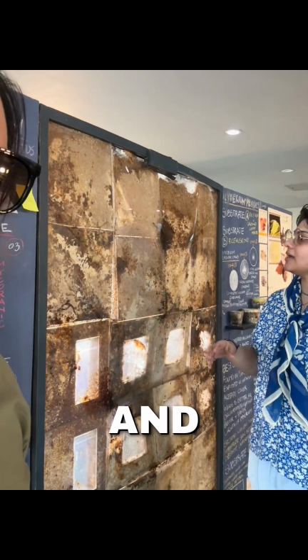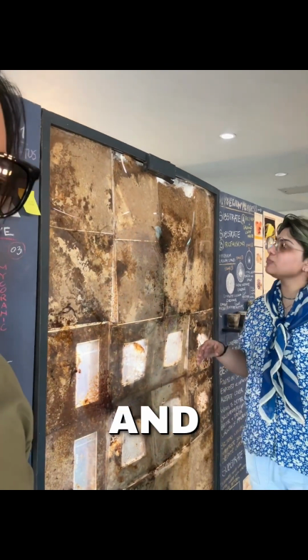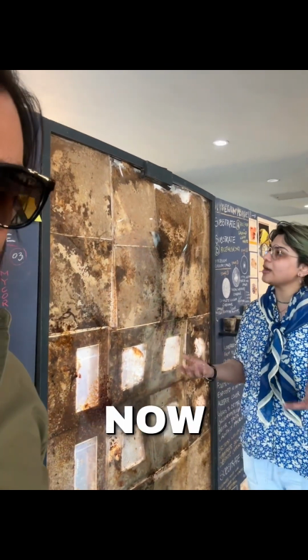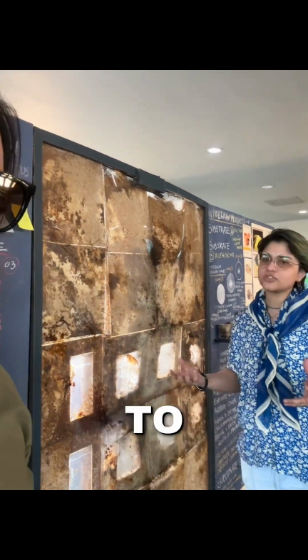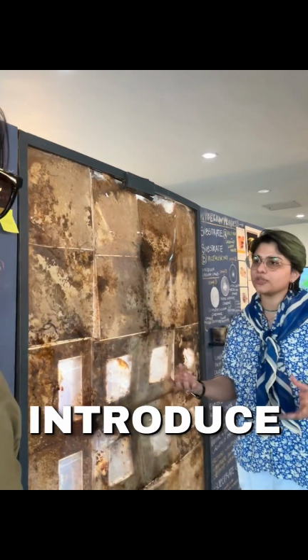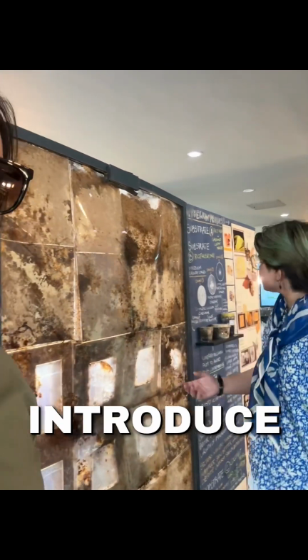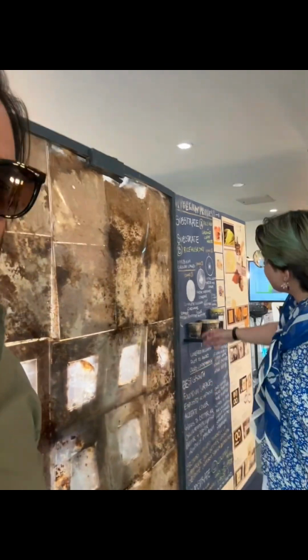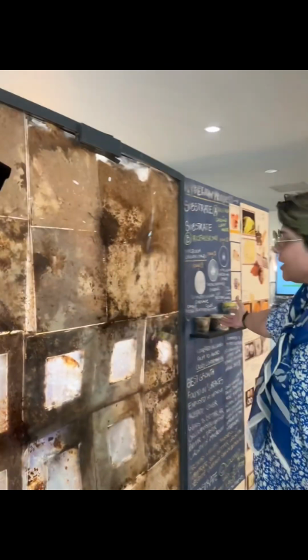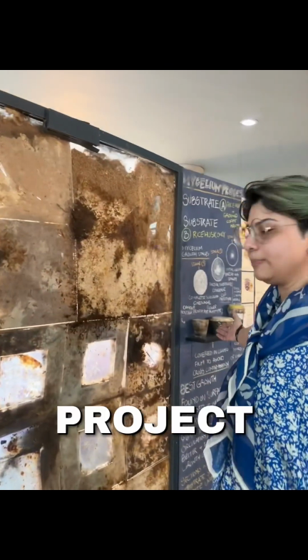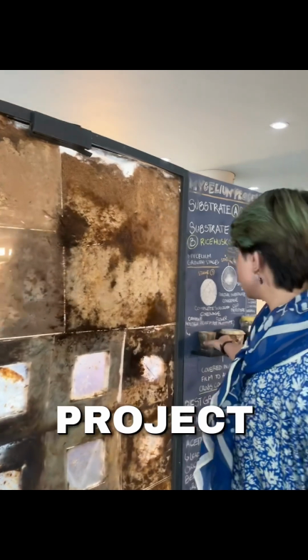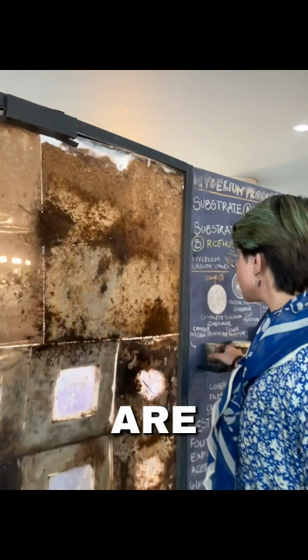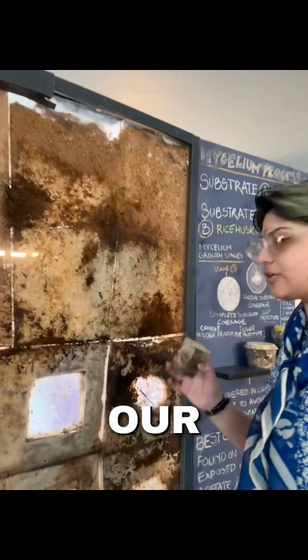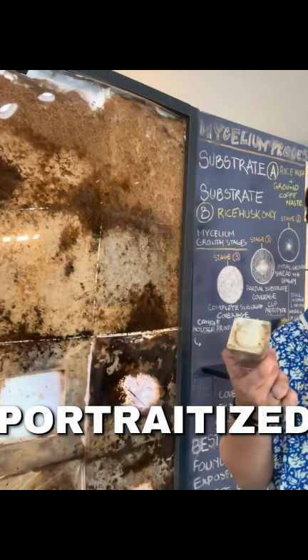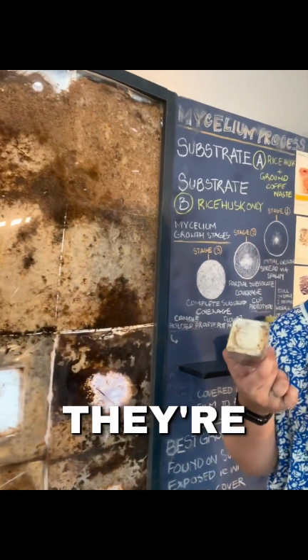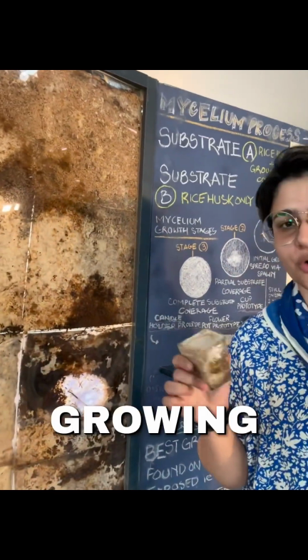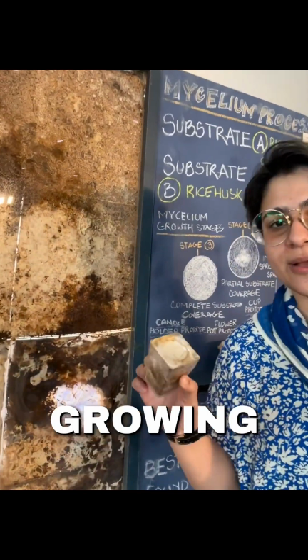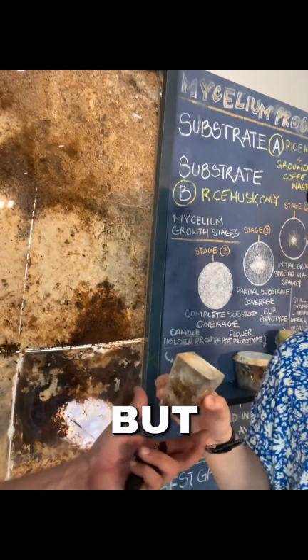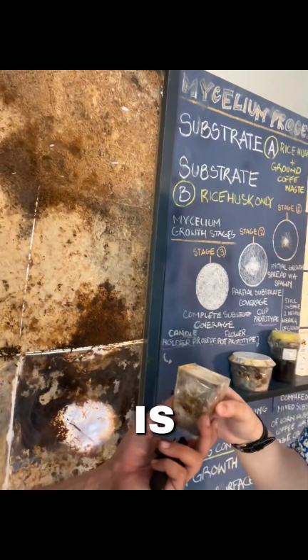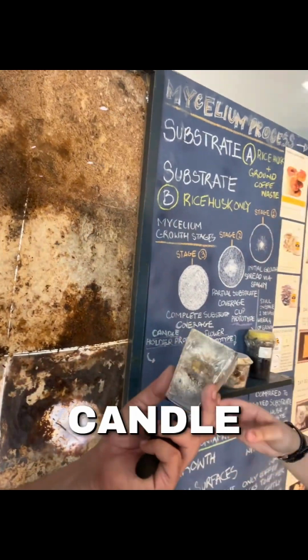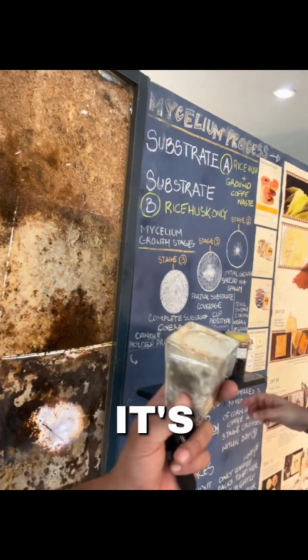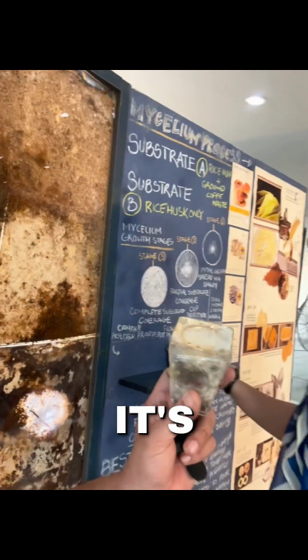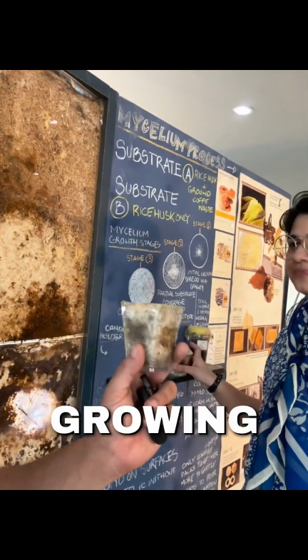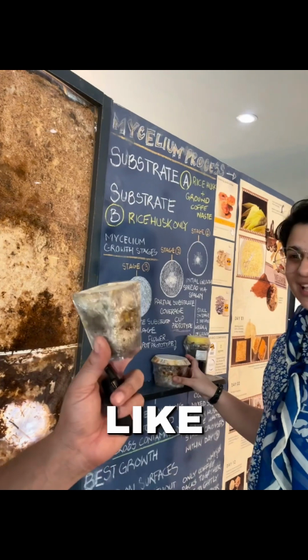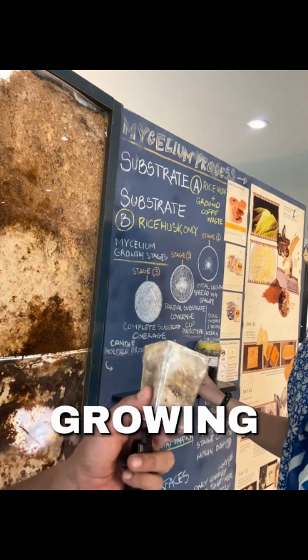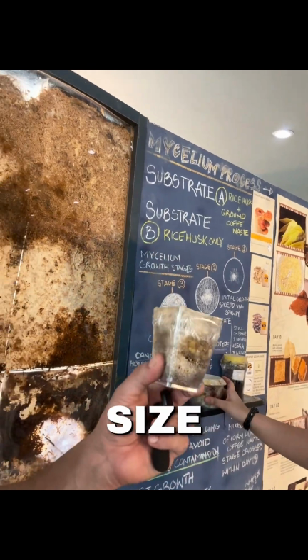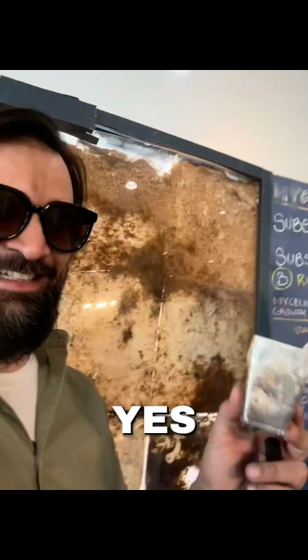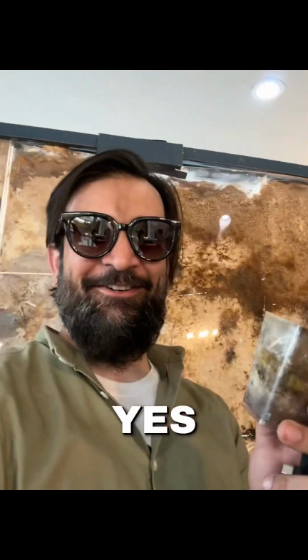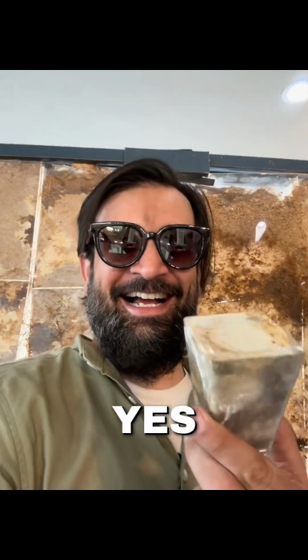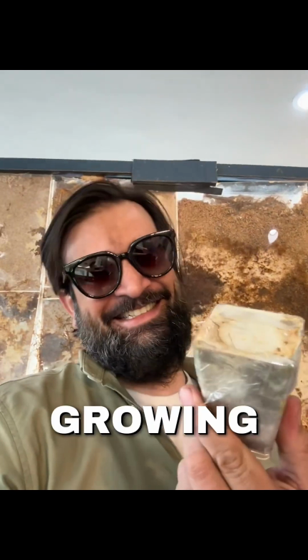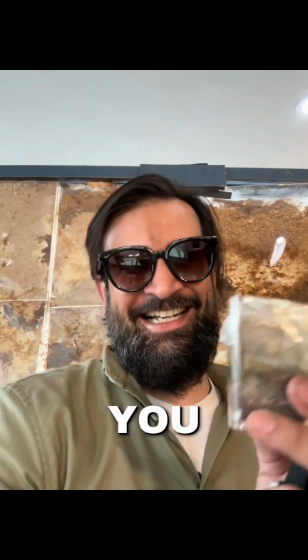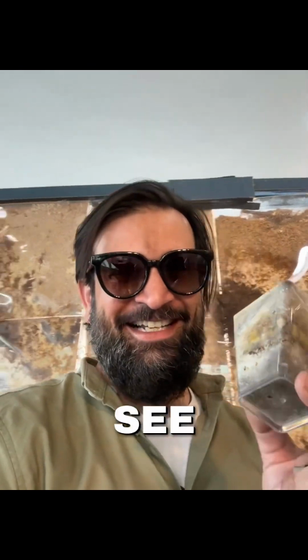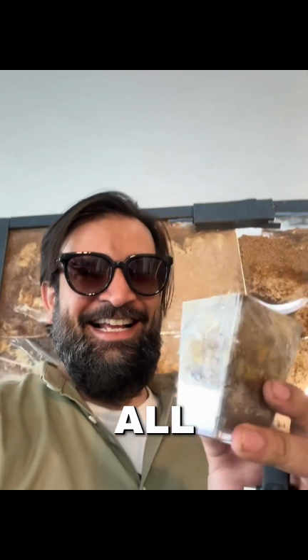Right now we want to start by introducing everyday products. These are some of our prototypes — they're still growing. This is a candle stand, and it's literally growing in size. You can see all the white mycelium growth on it.